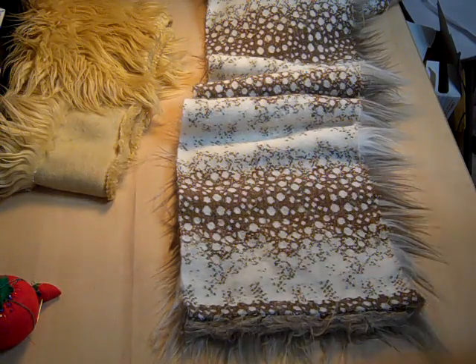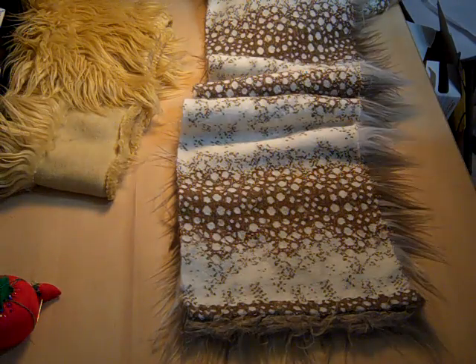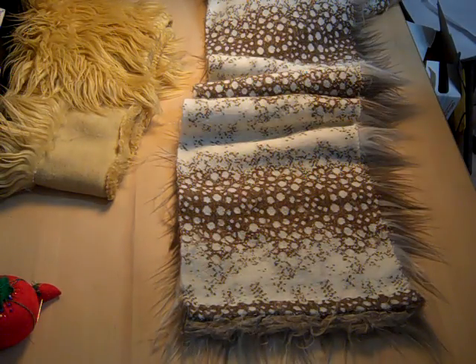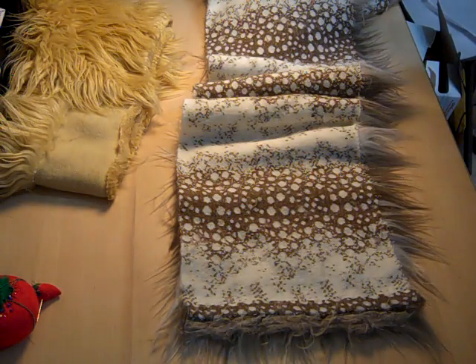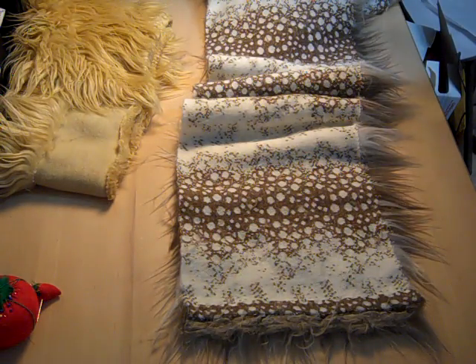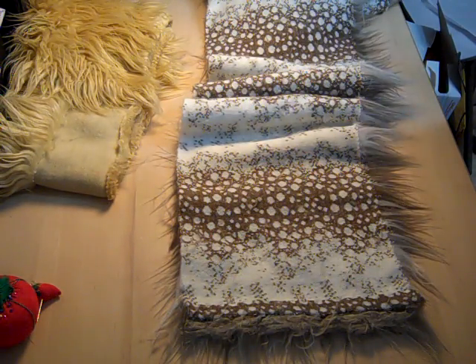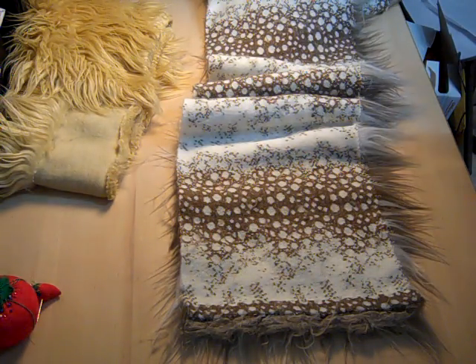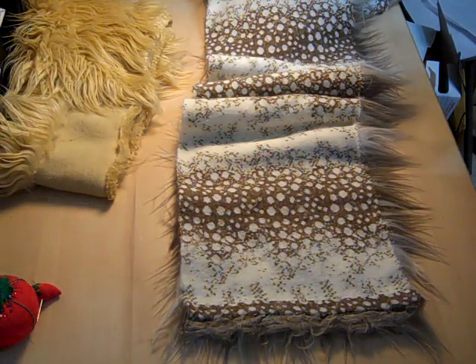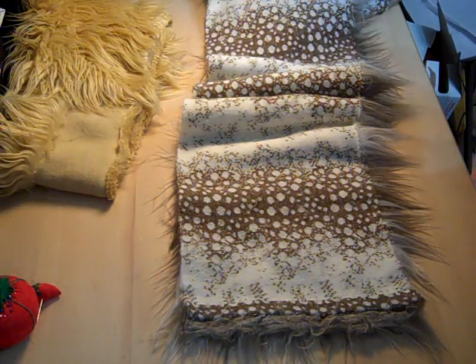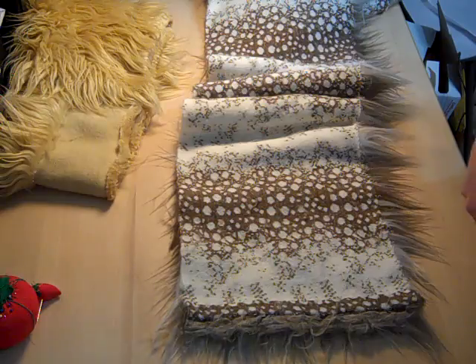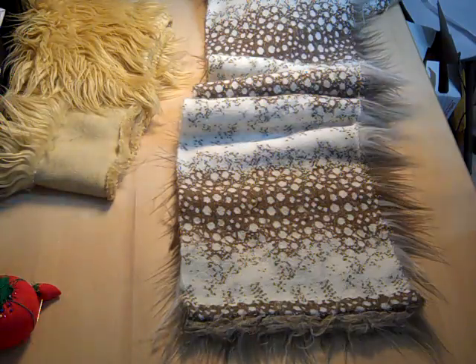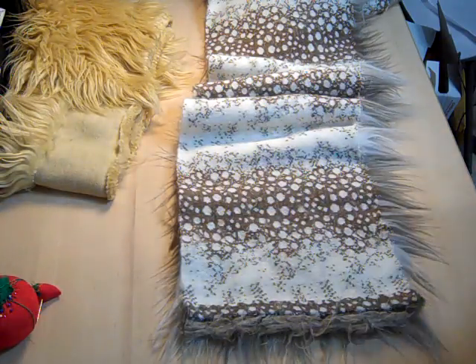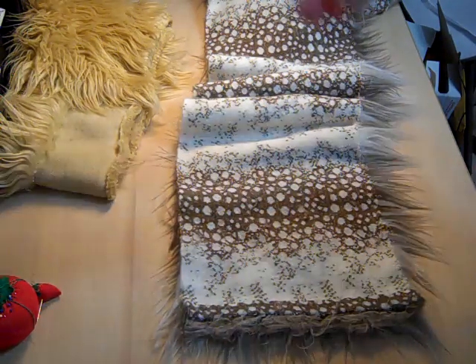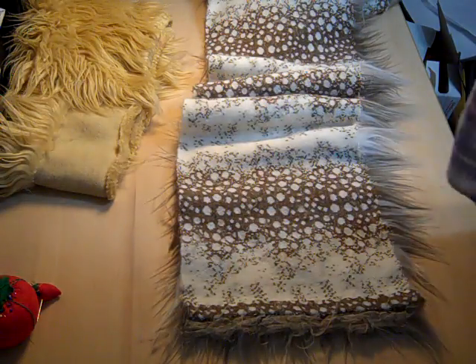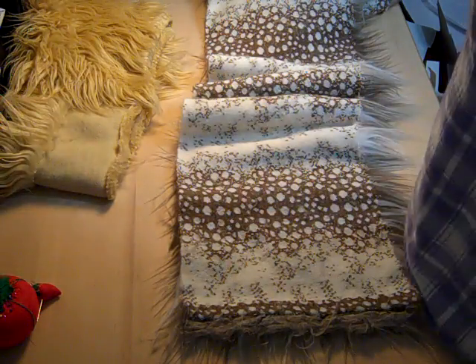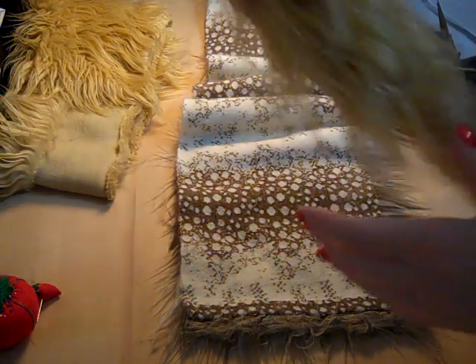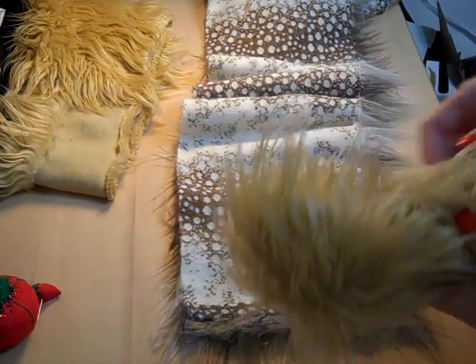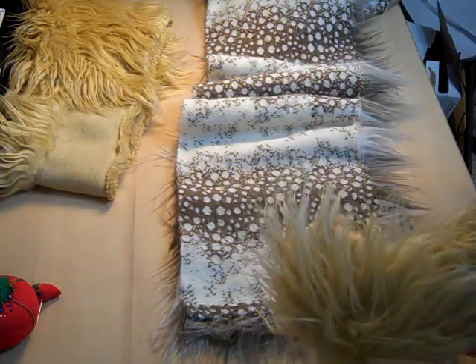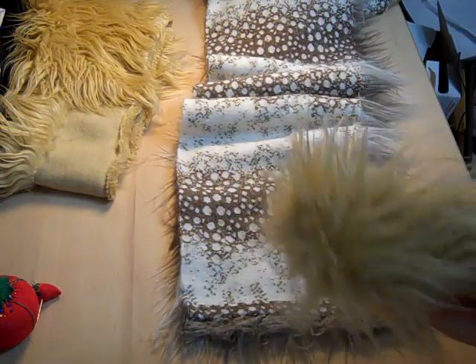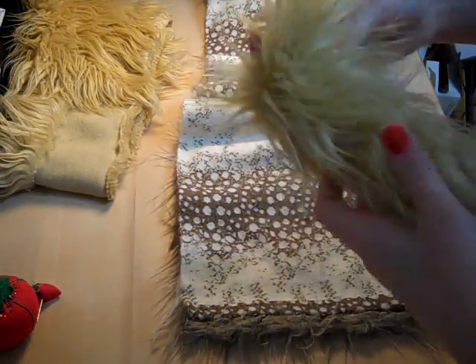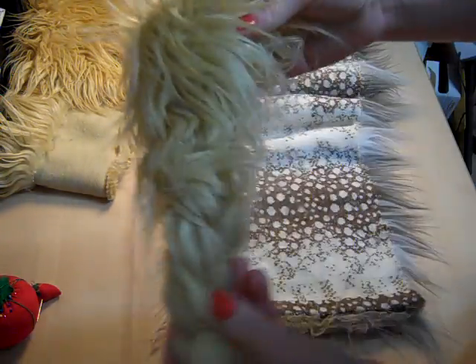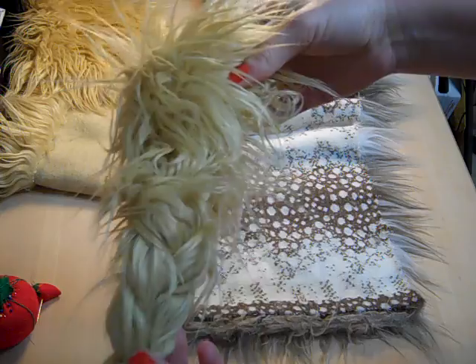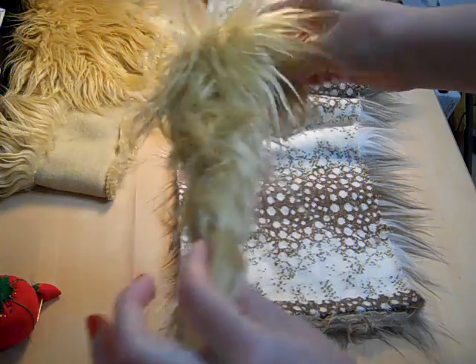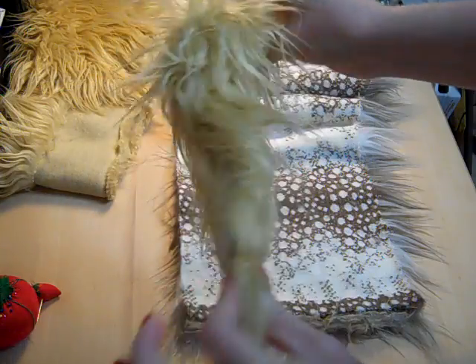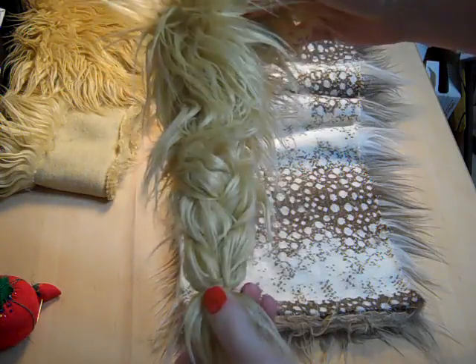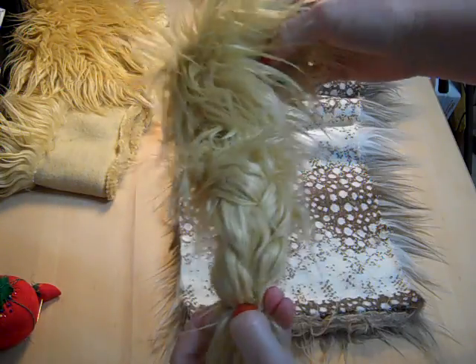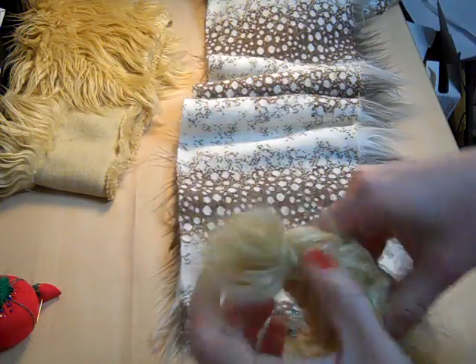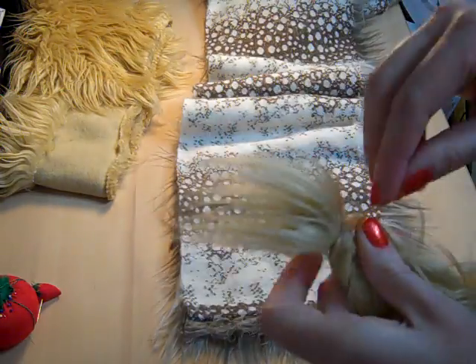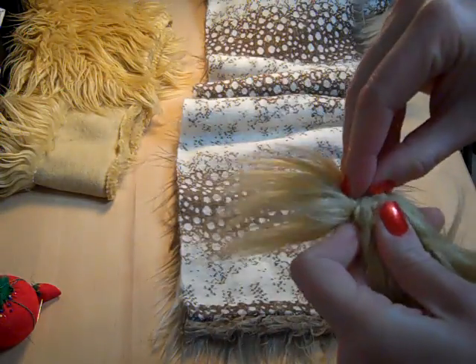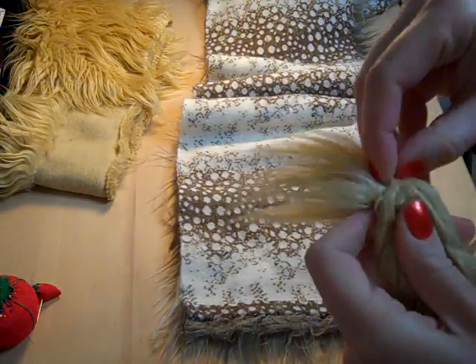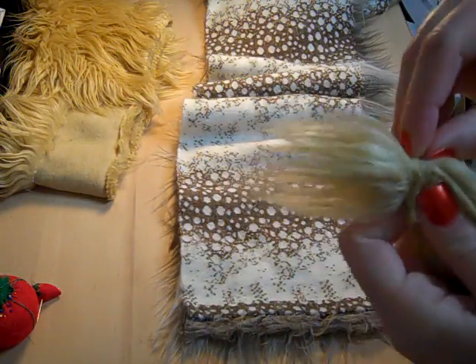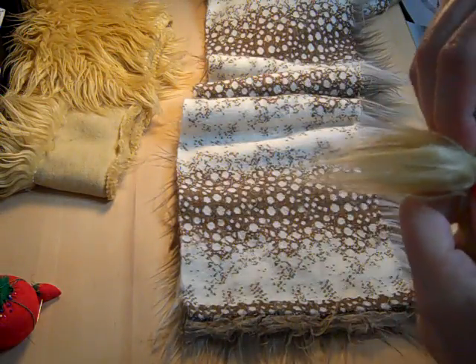Welcome to another one of my tutorials. Today I will be teaching you how to make mohair wigs with tails, kind of like this one. This one's braided — I'll show you how it looks unbraided.